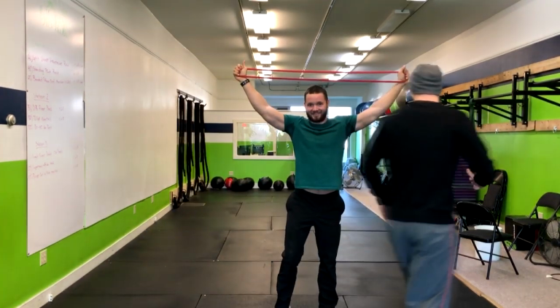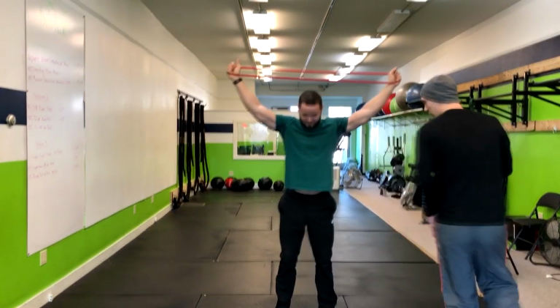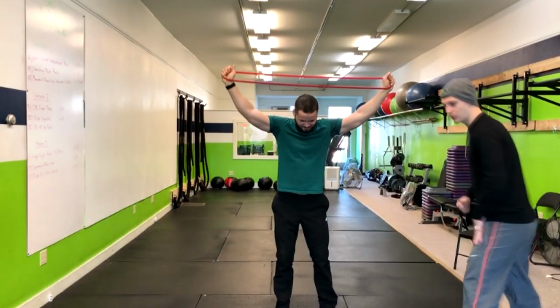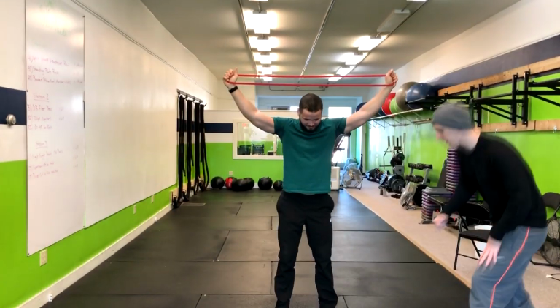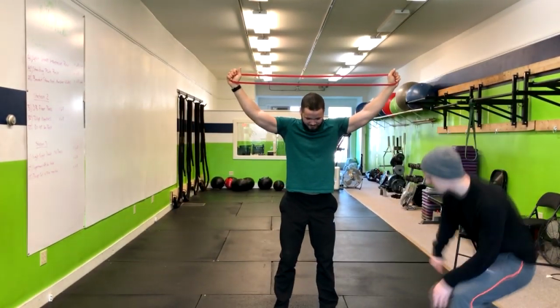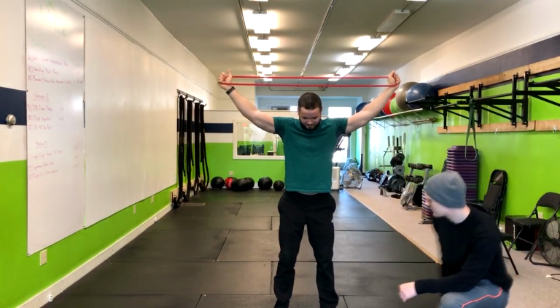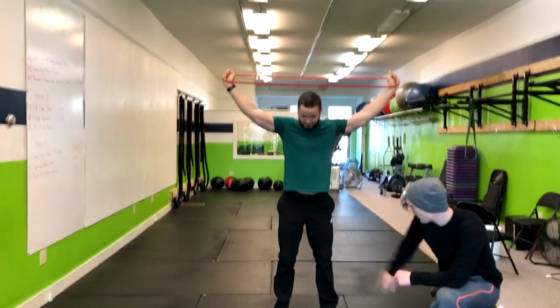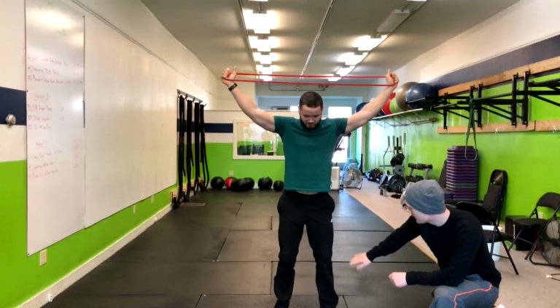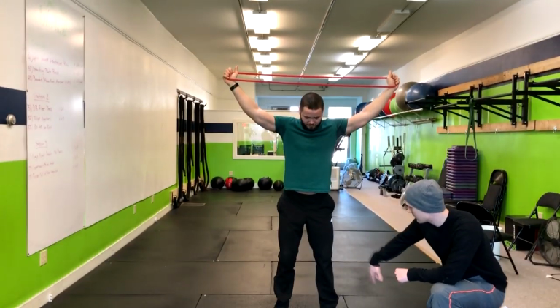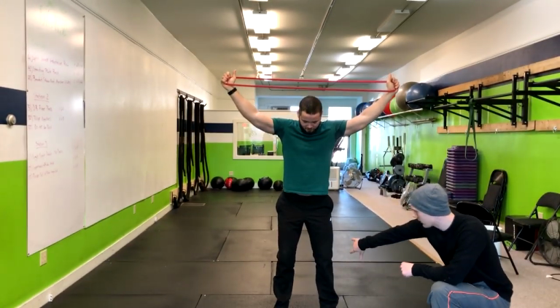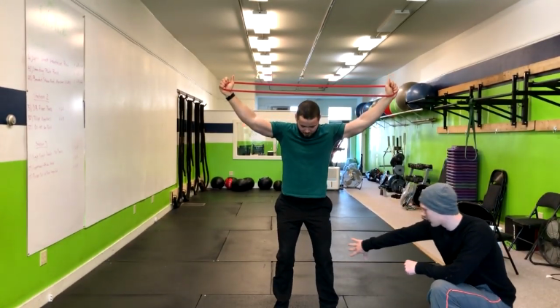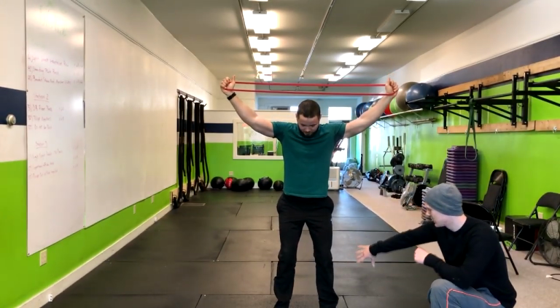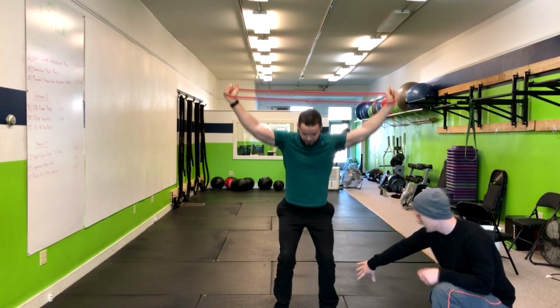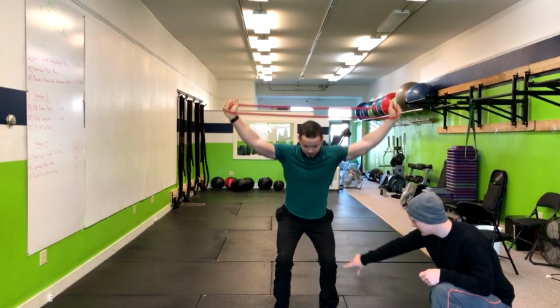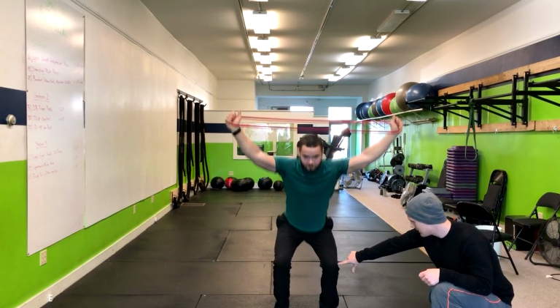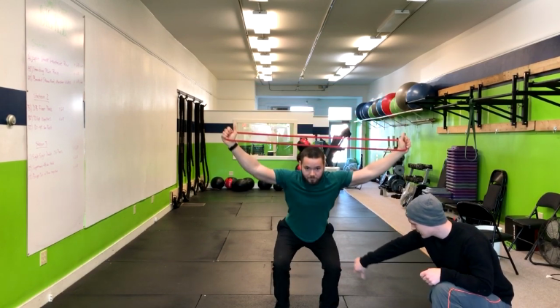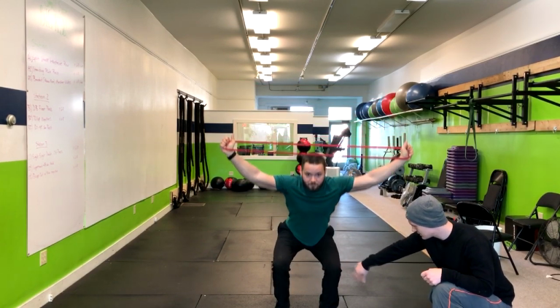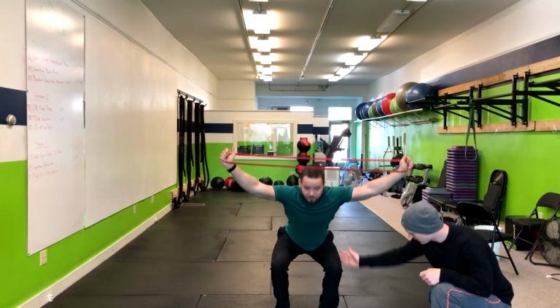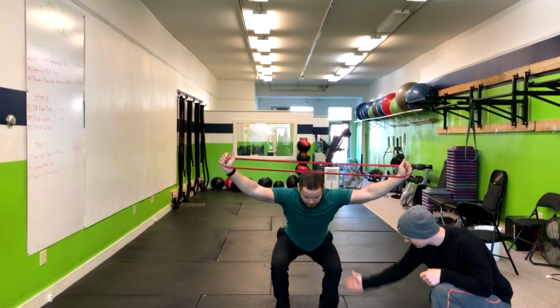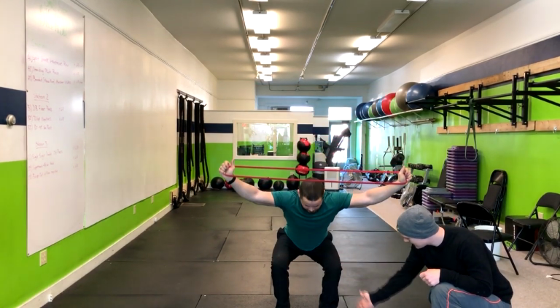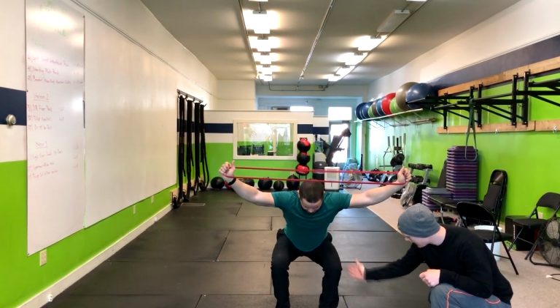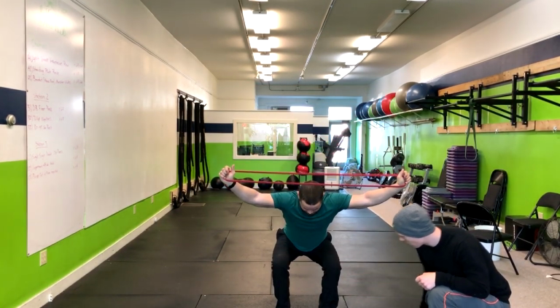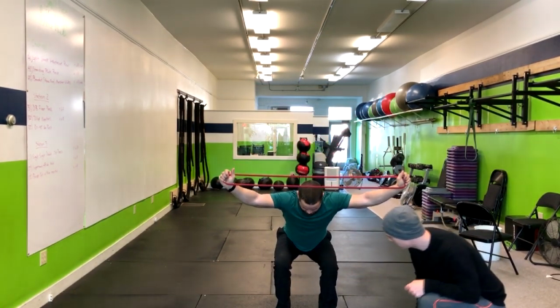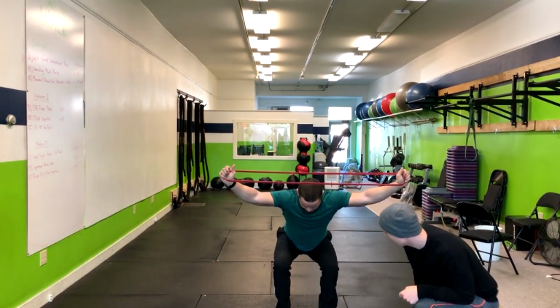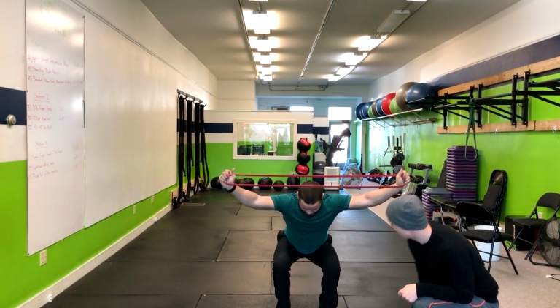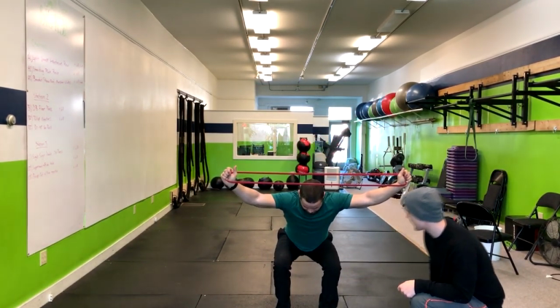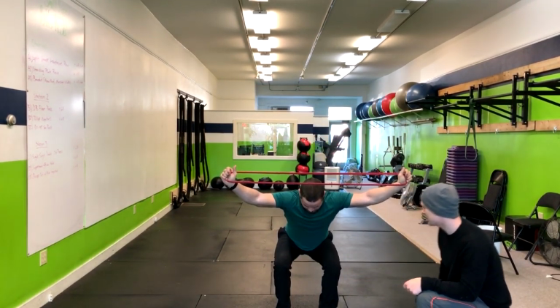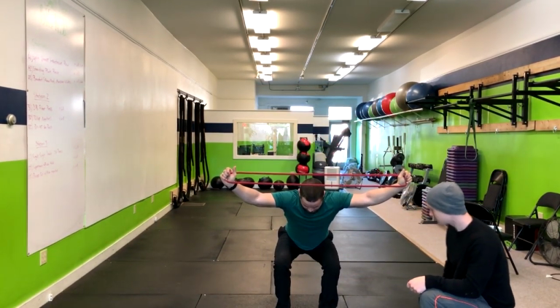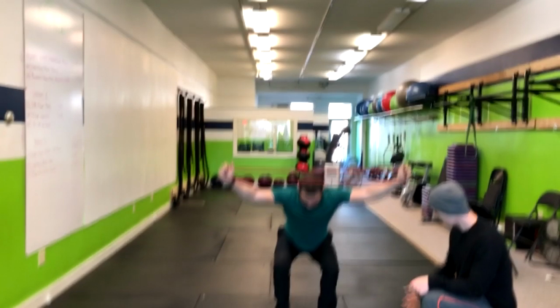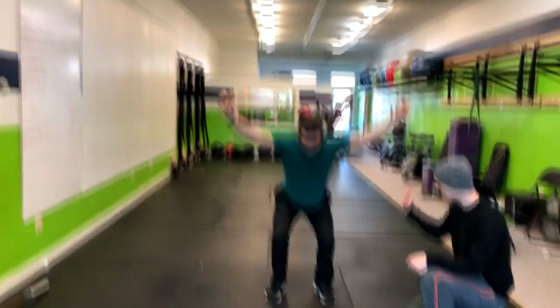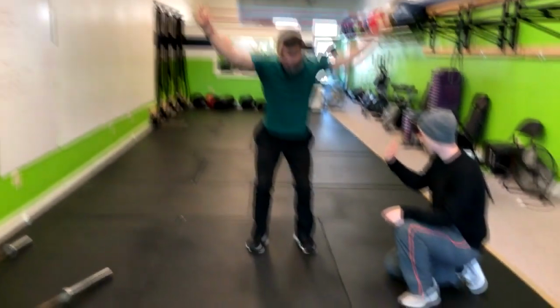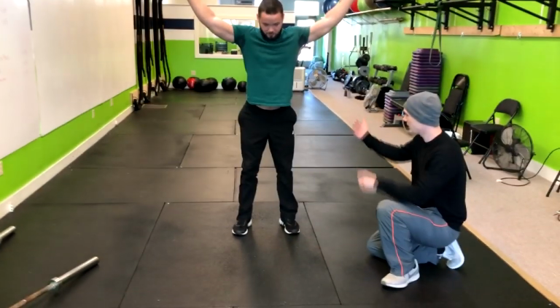So what I'm looking for in this overhead squat is first his knee position. Look how his knees are staying over his feet — that's excellent. And stand right back up.